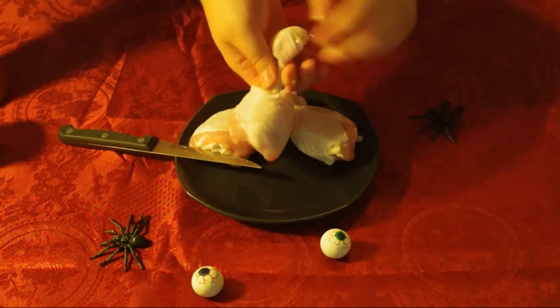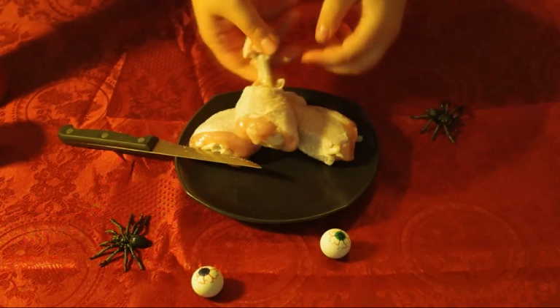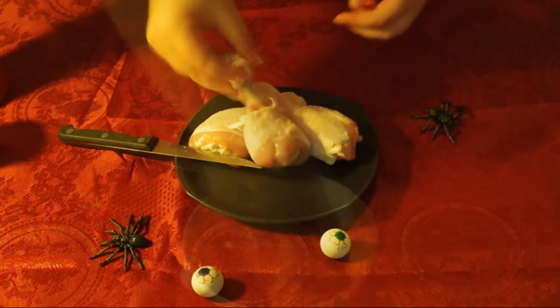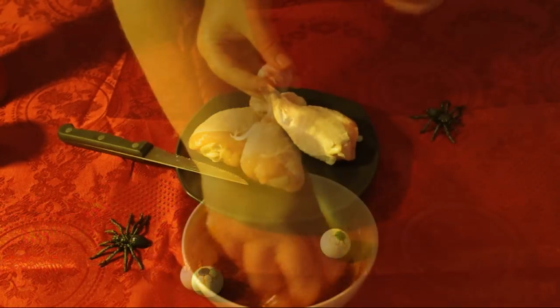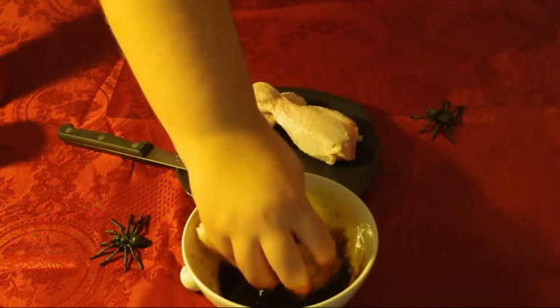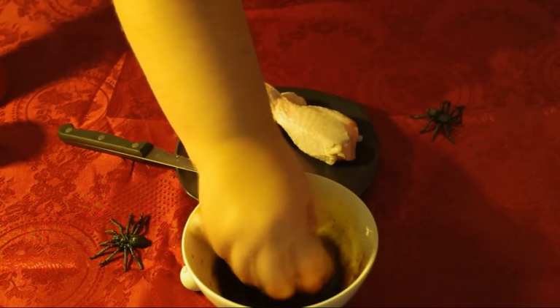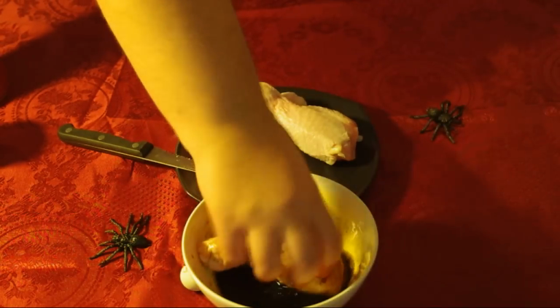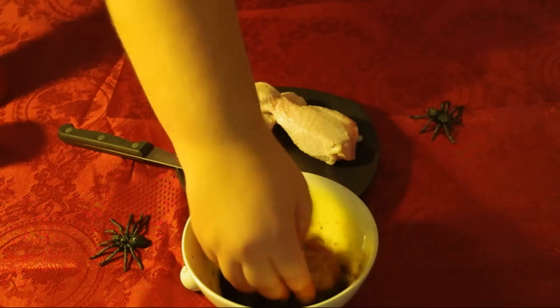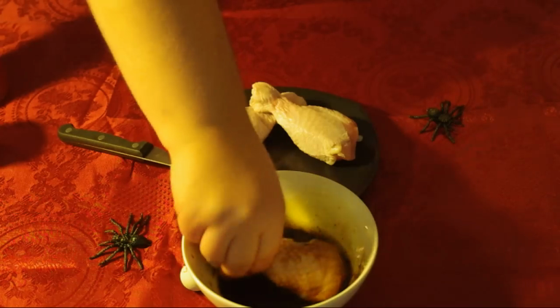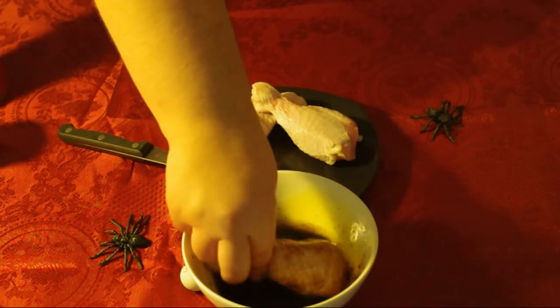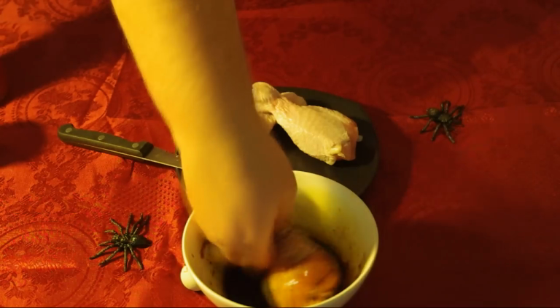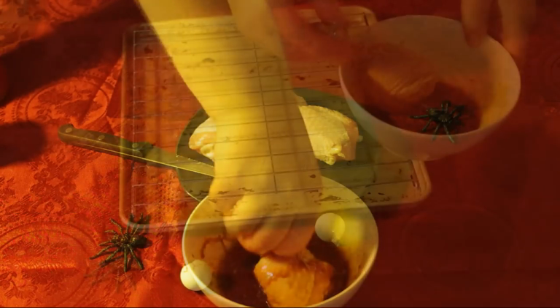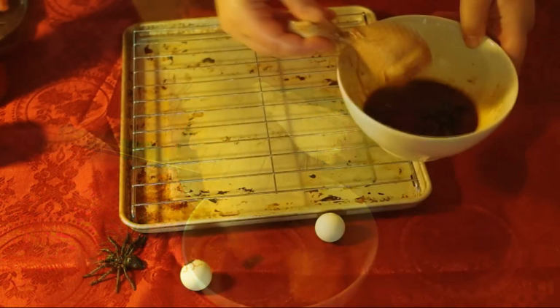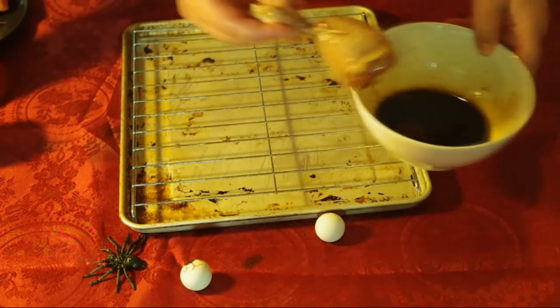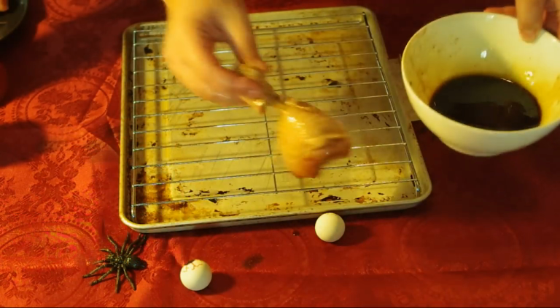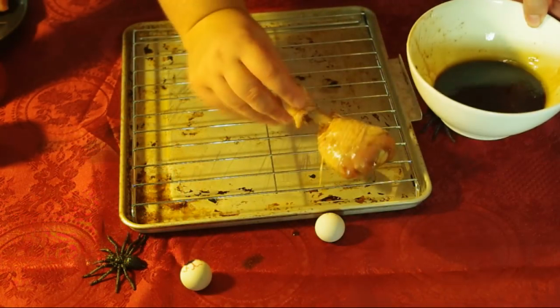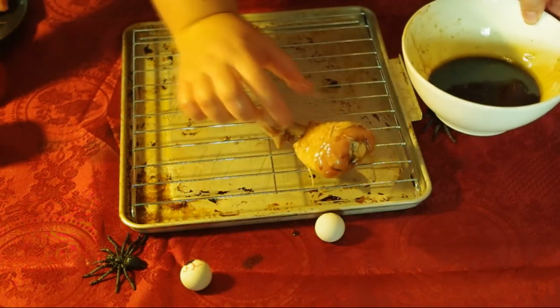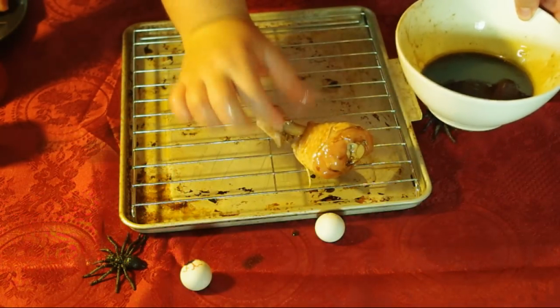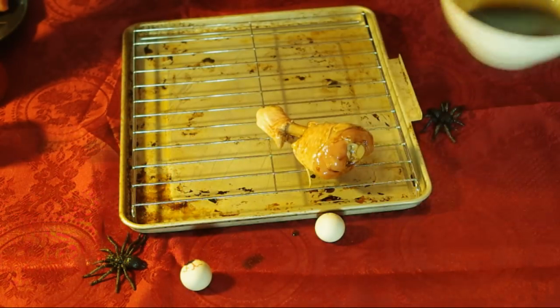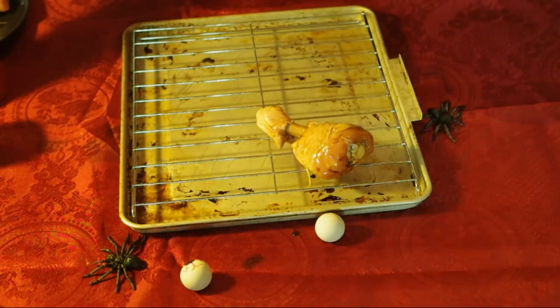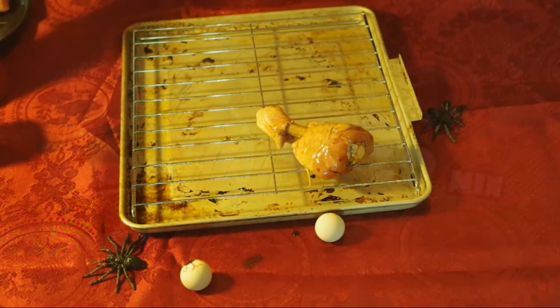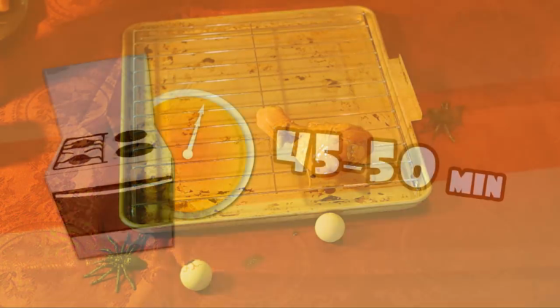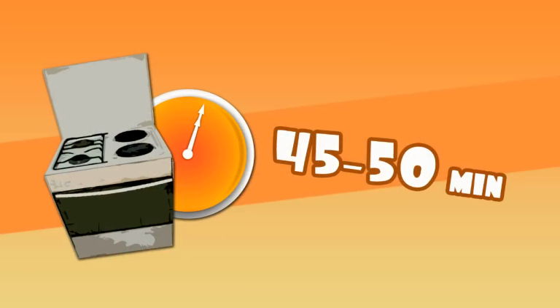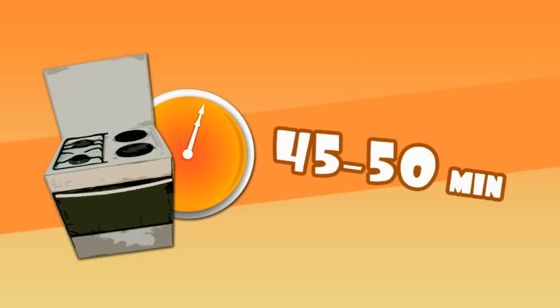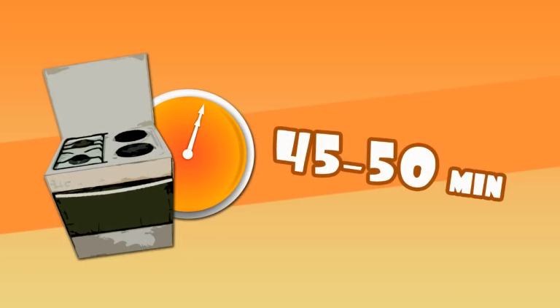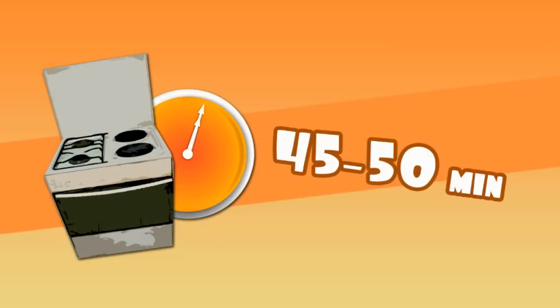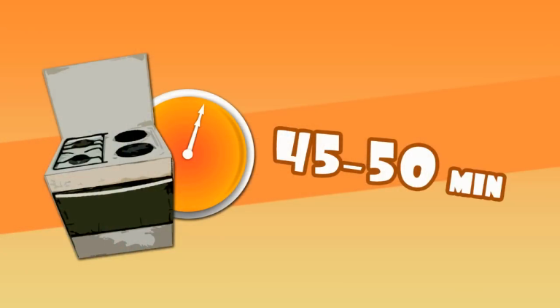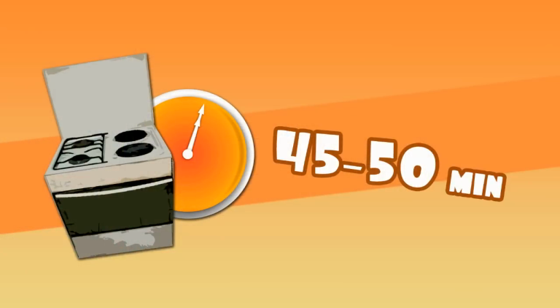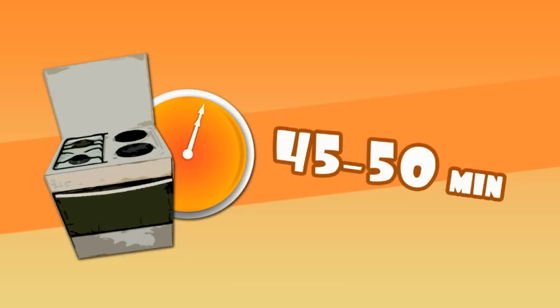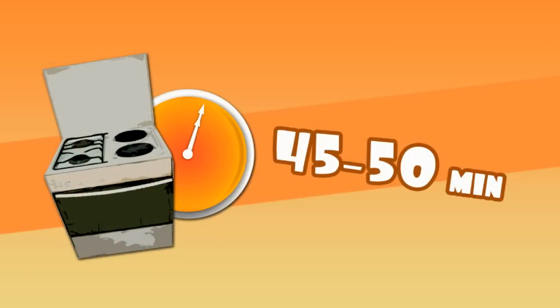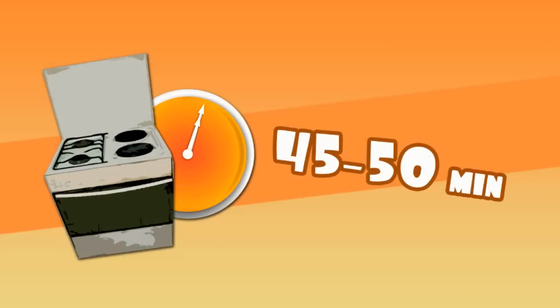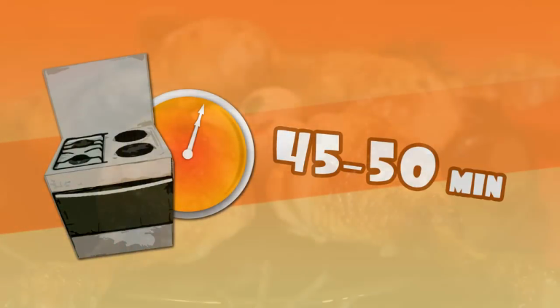Put the tray full of drumsticks into a medium-hot, 350°F (170°C) preheated oven for 45–50 minutes, and serve with edible spooky toys.